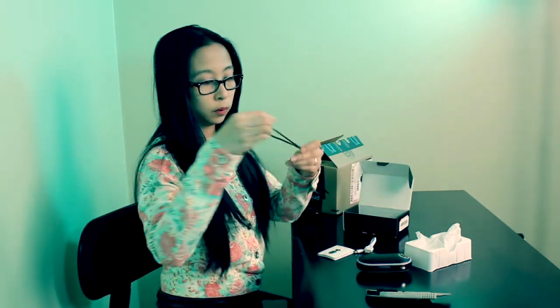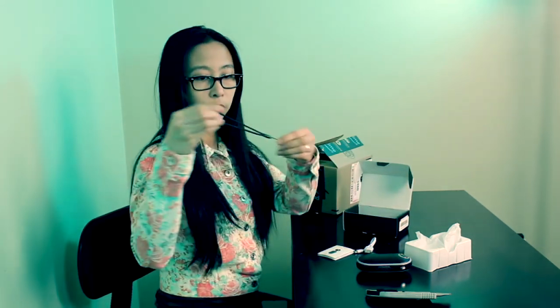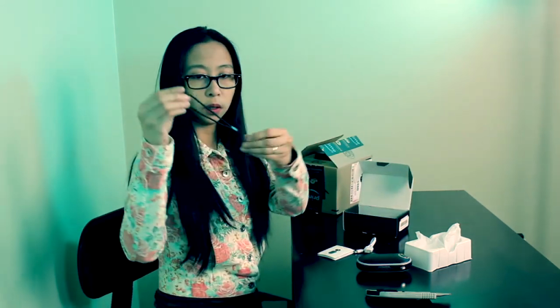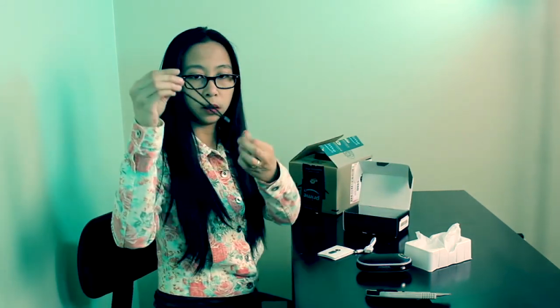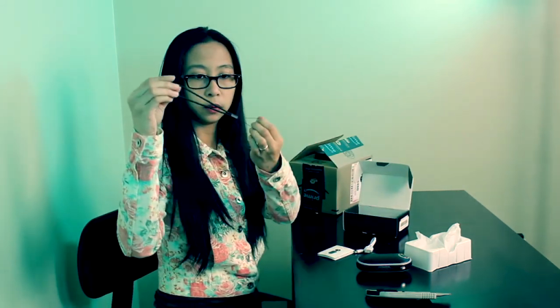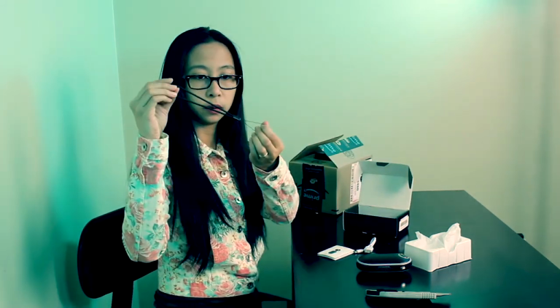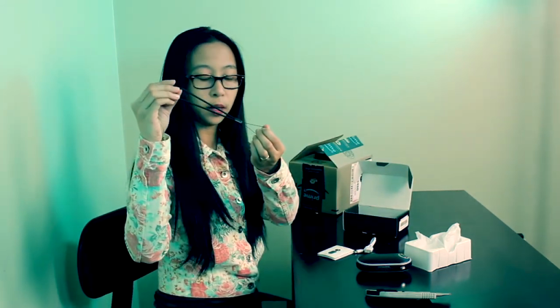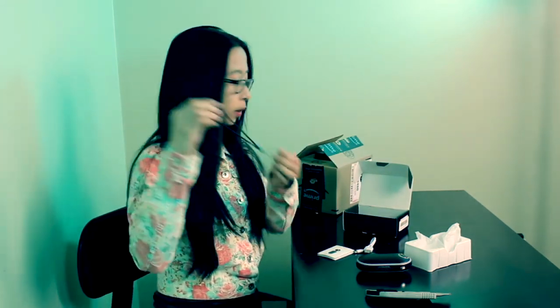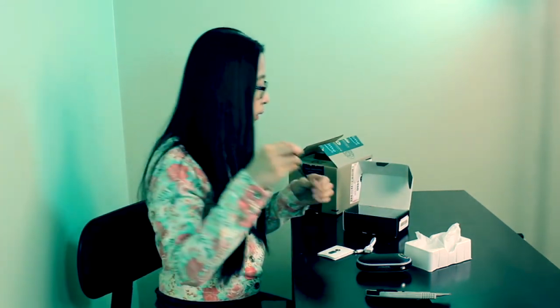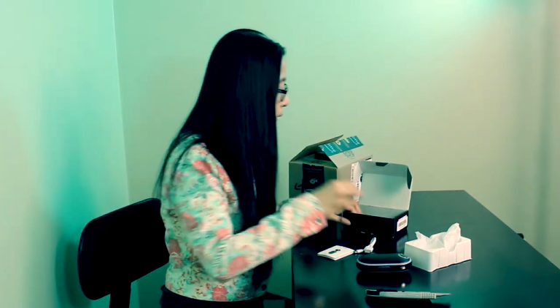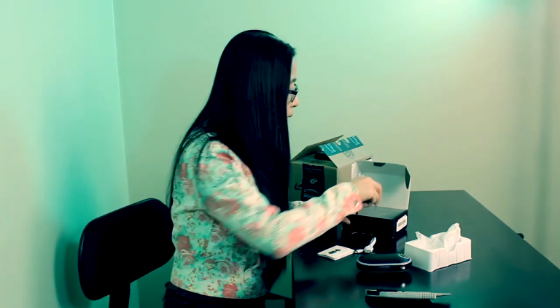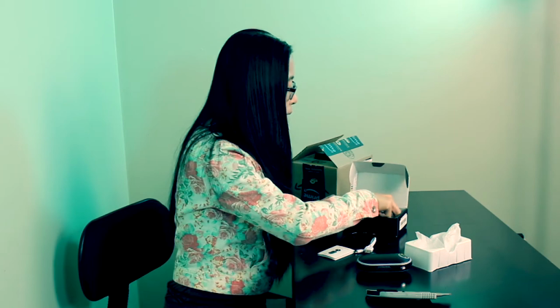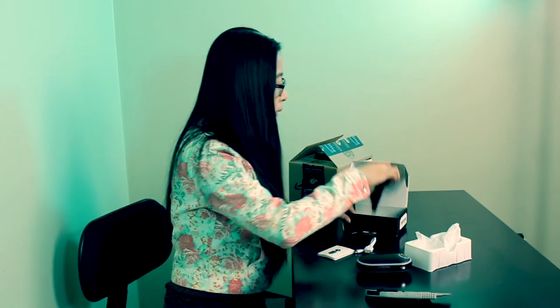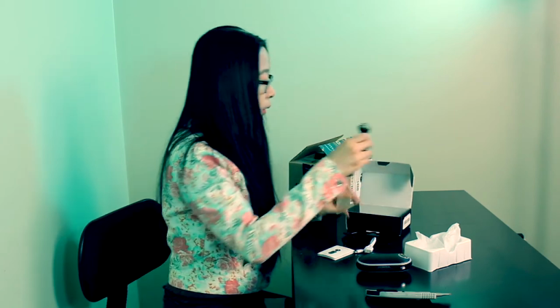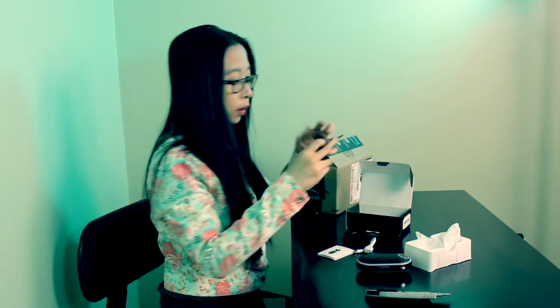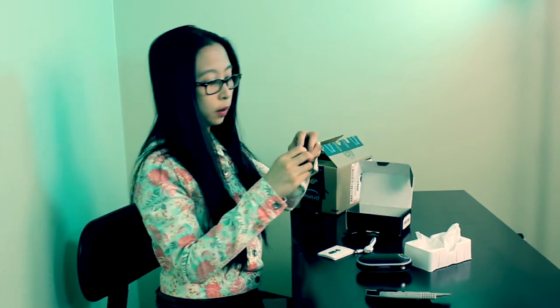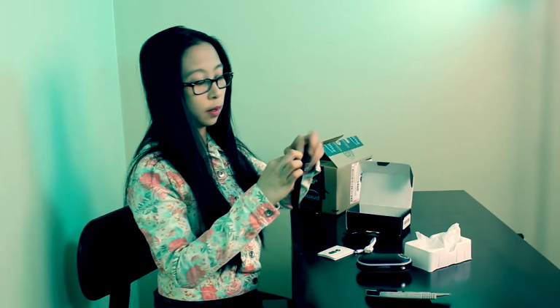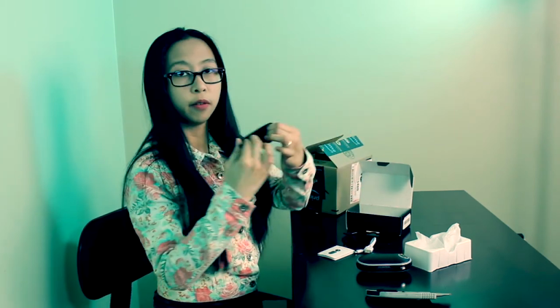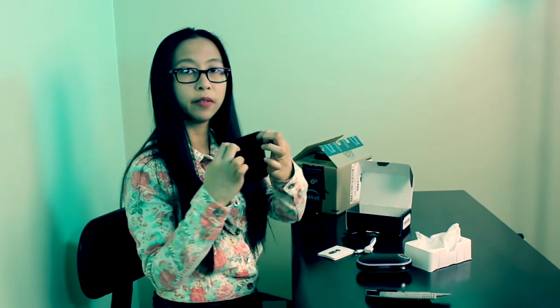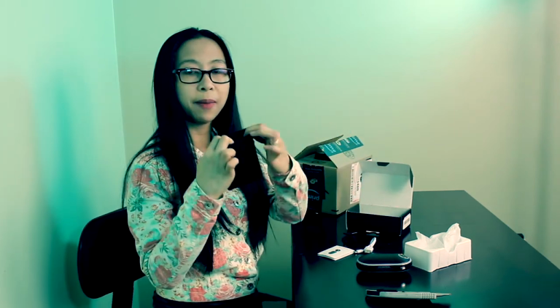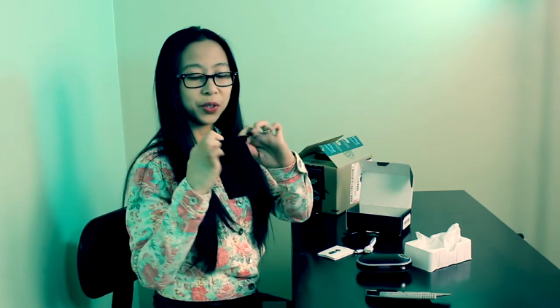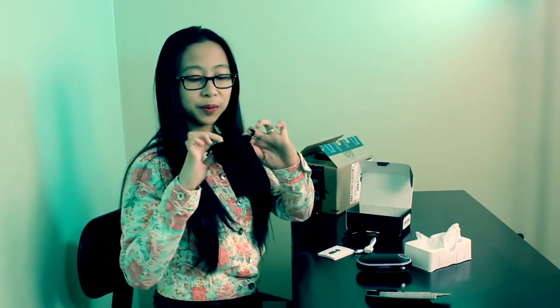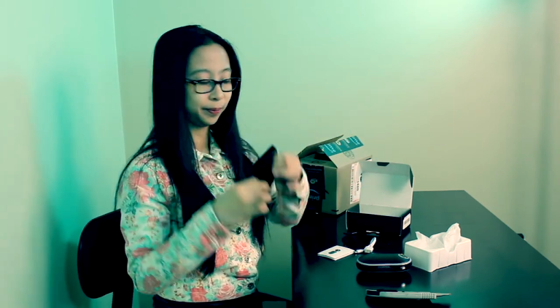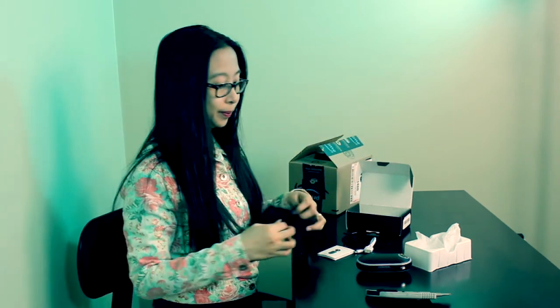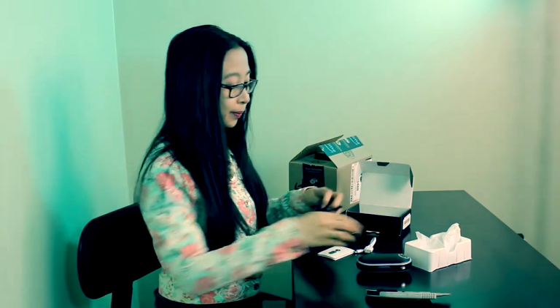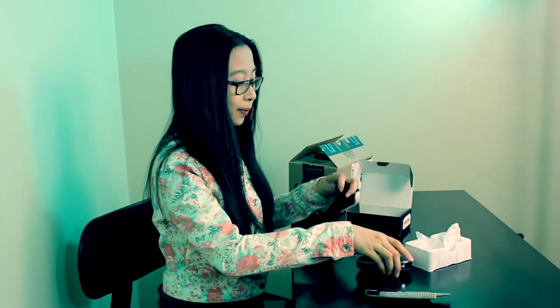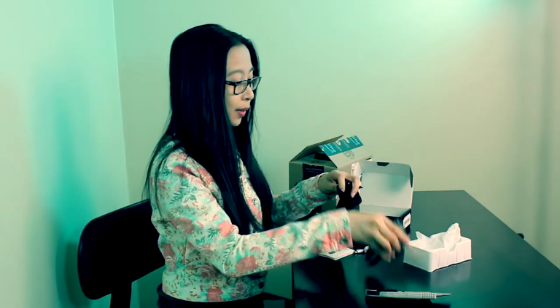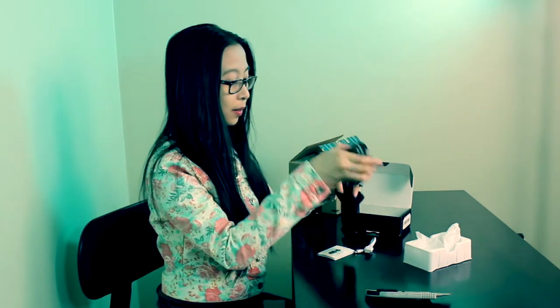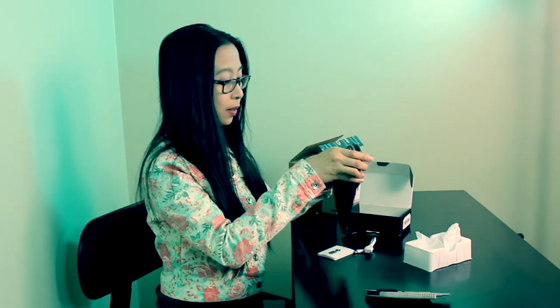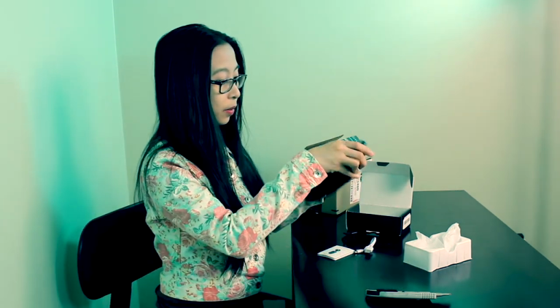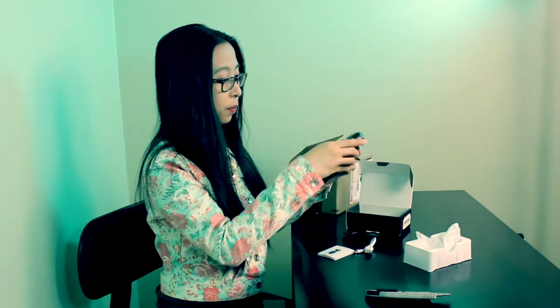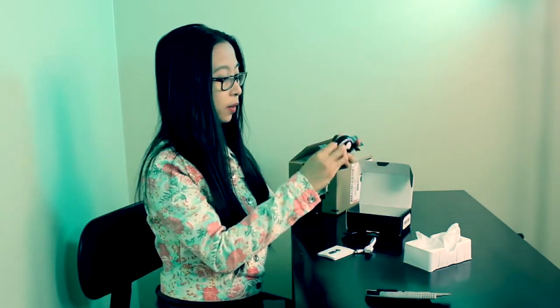A little lanyard and a velvet pouch. I guess this is where you put it.